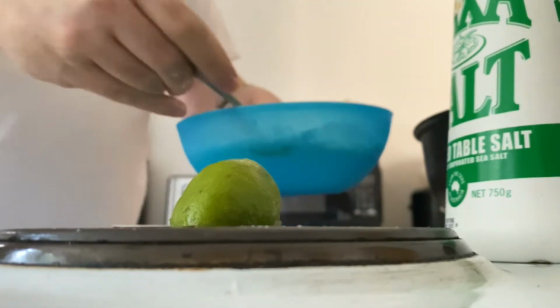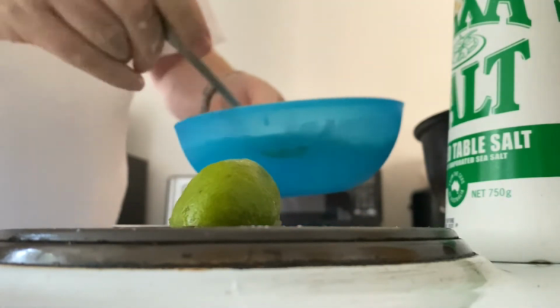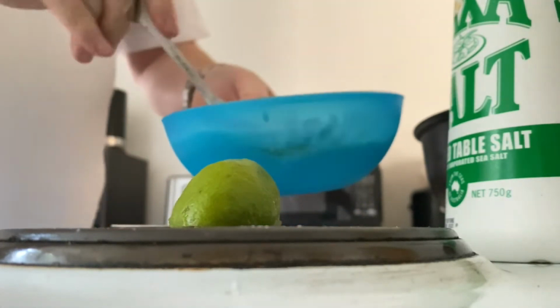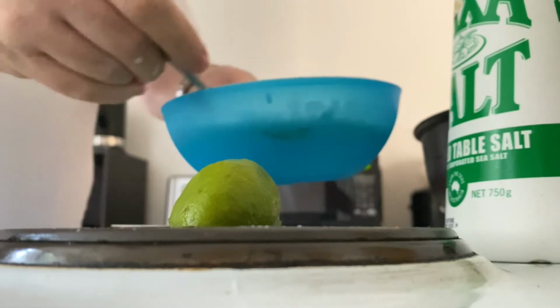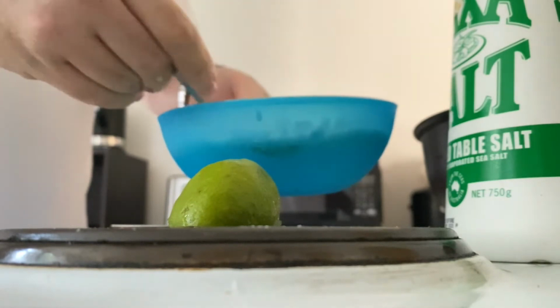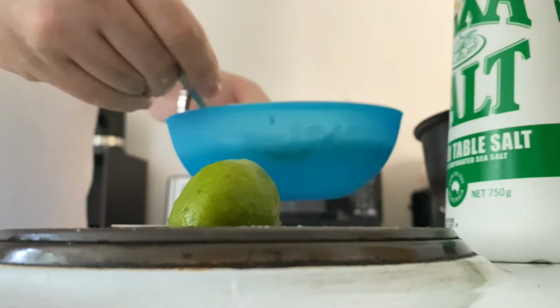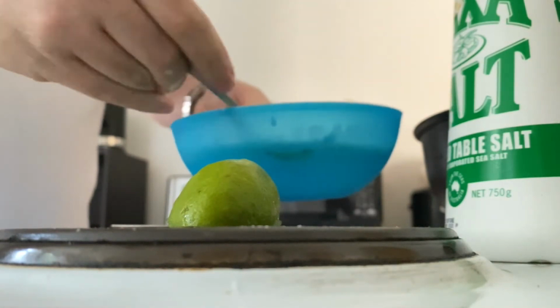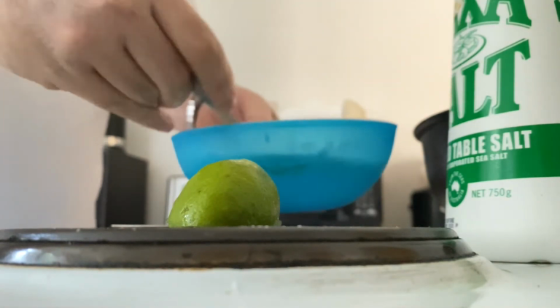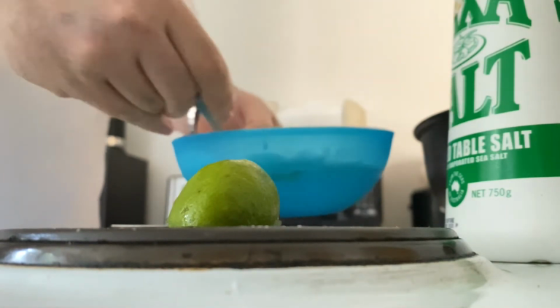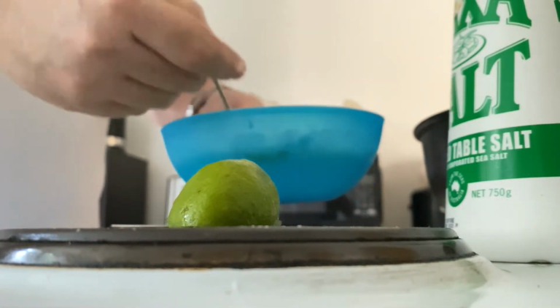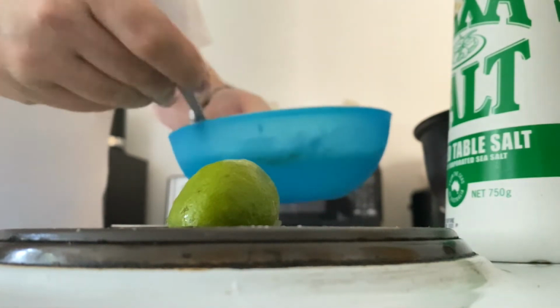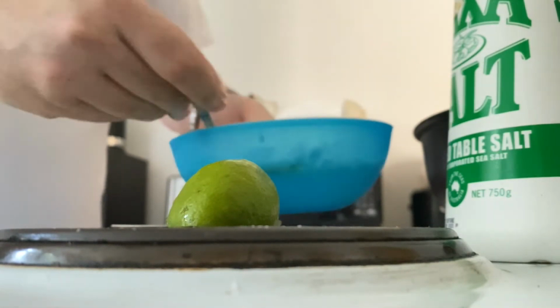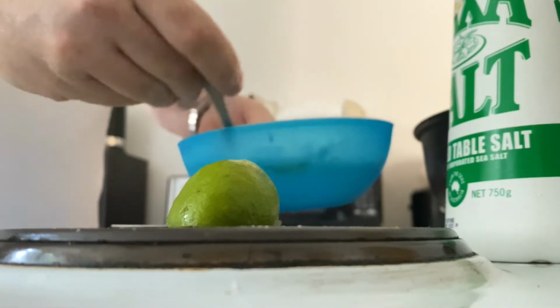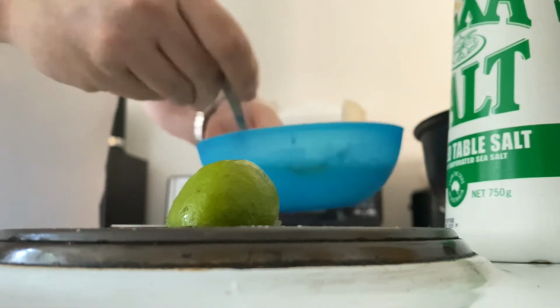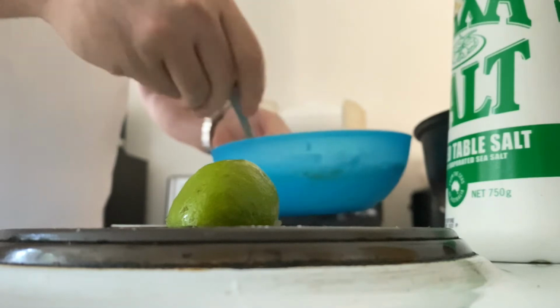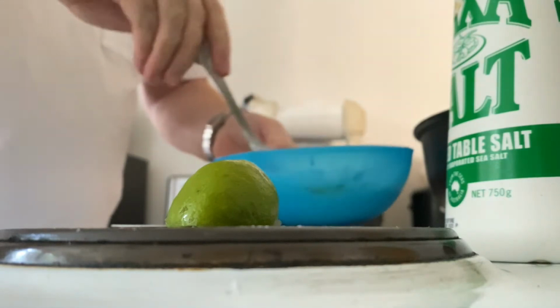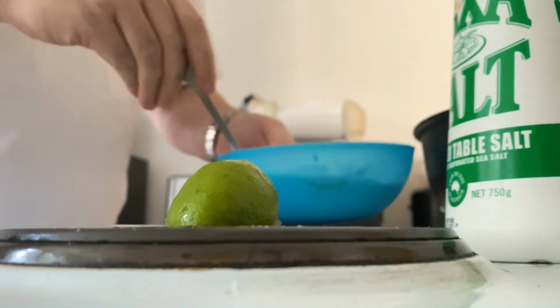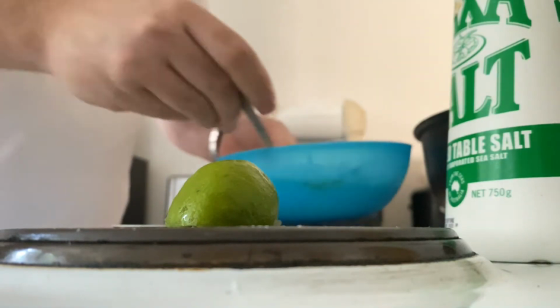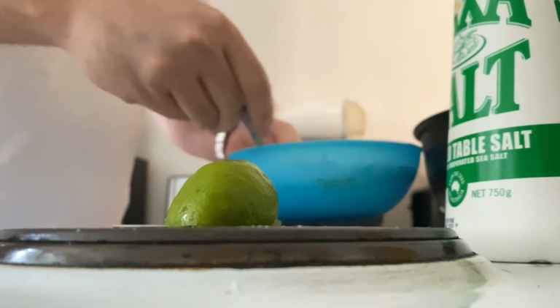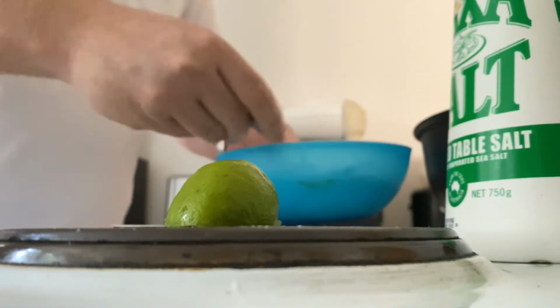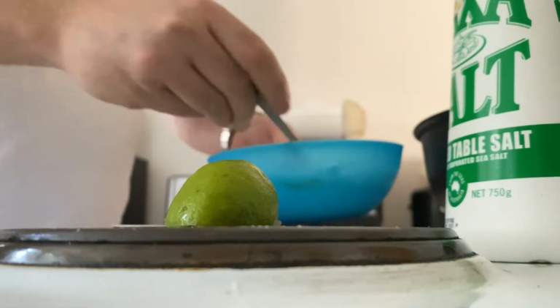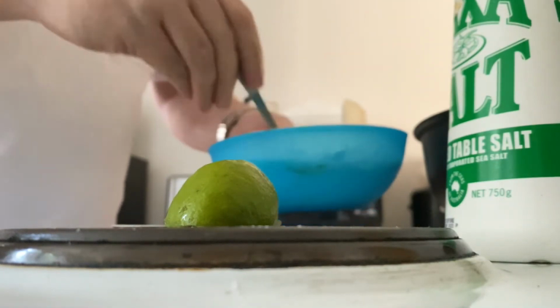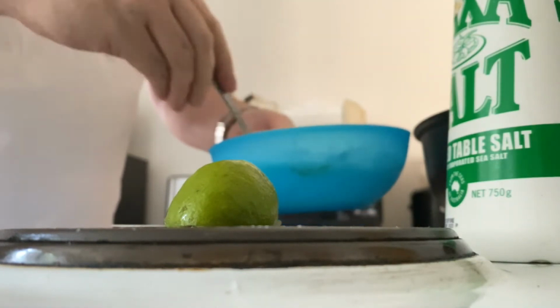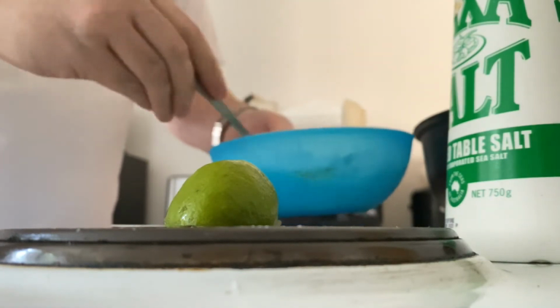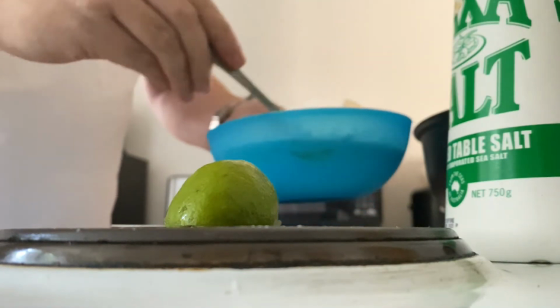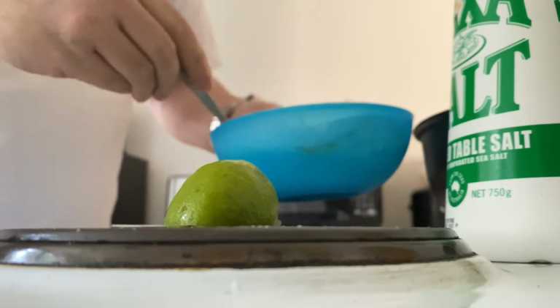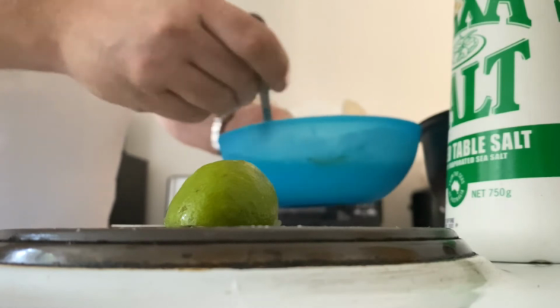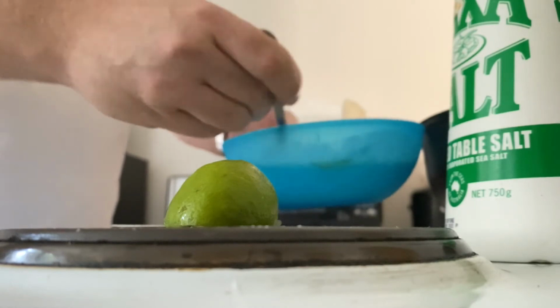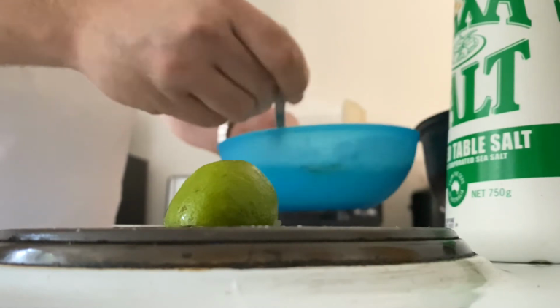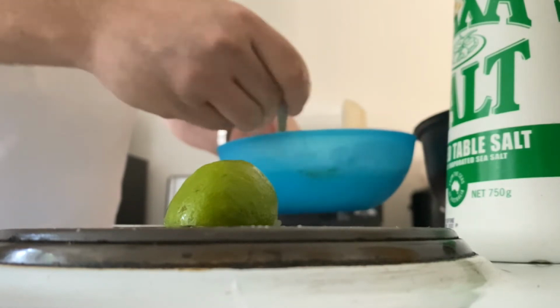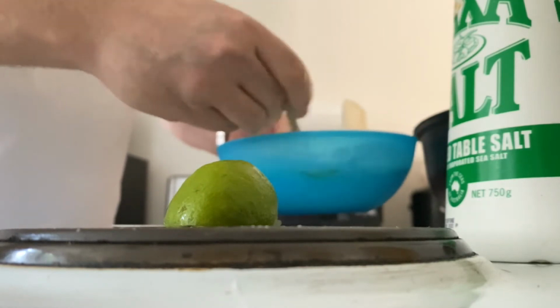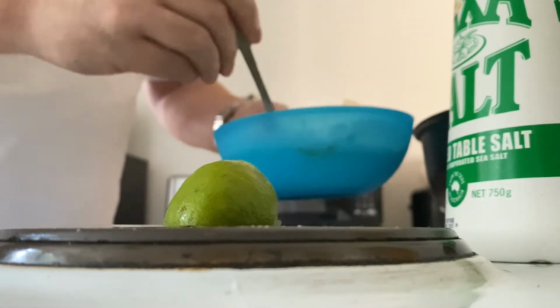You don't want to mix the starch in when it's hot — you want to do it when it's cool. The lime reacts with the soy by the way, and it thickens it up a fair bit before you even put it in.